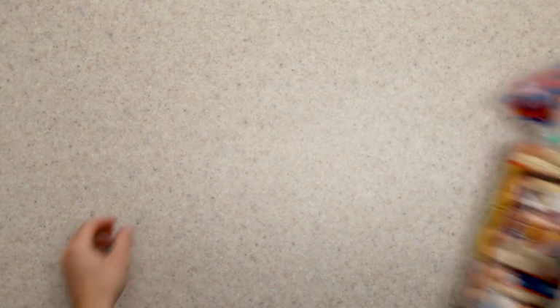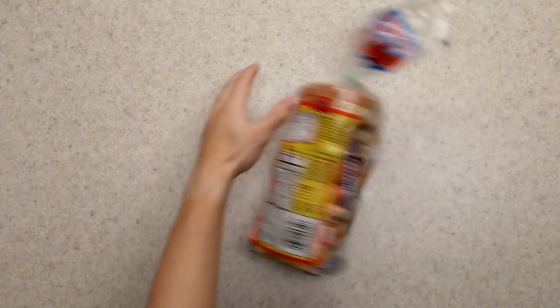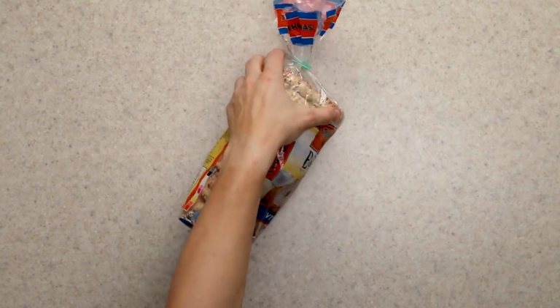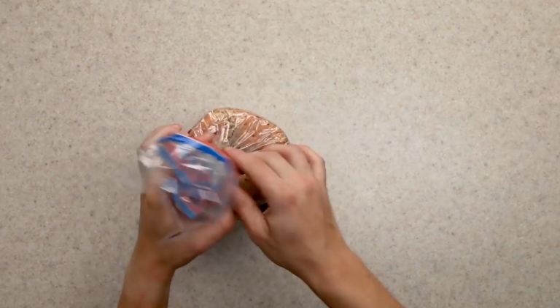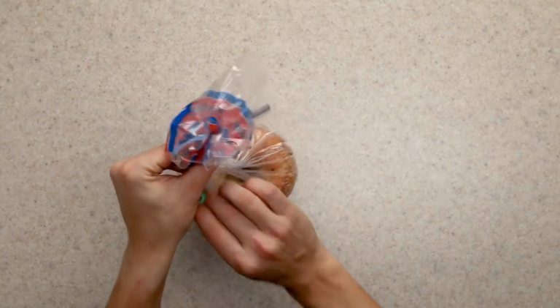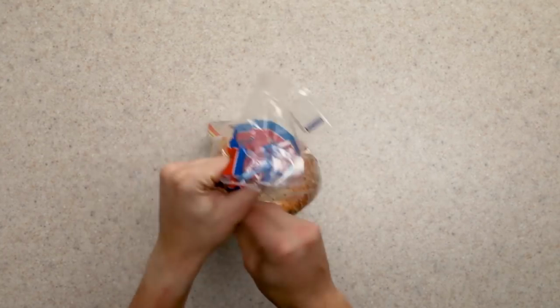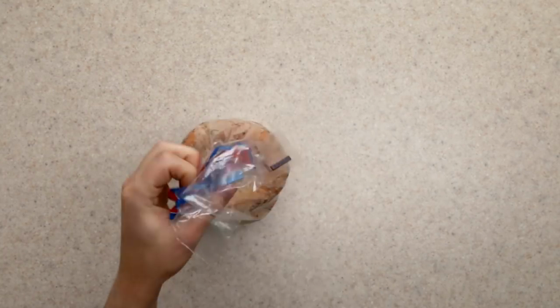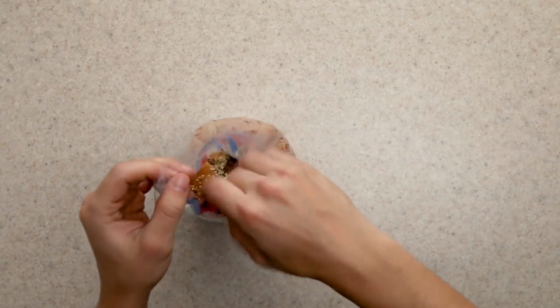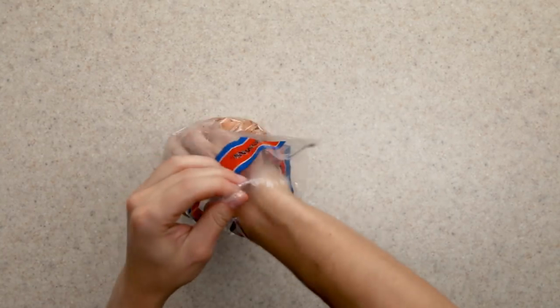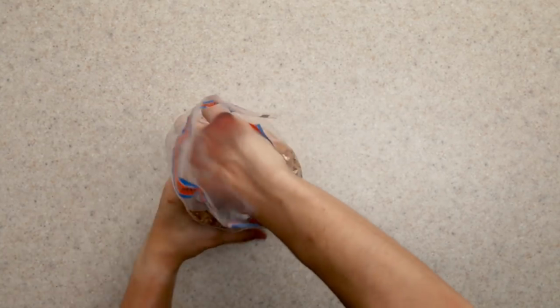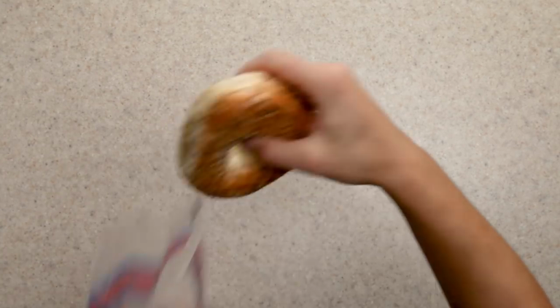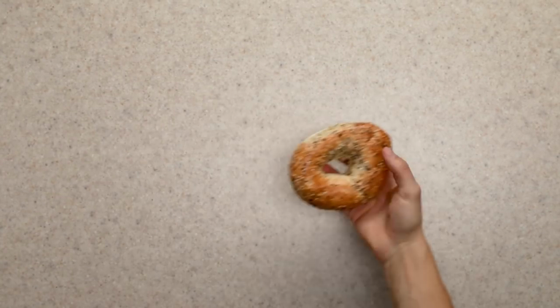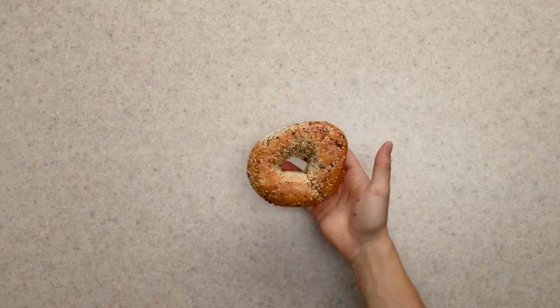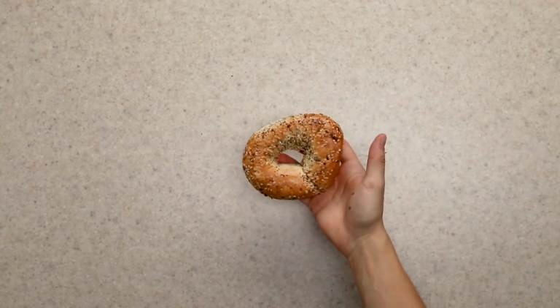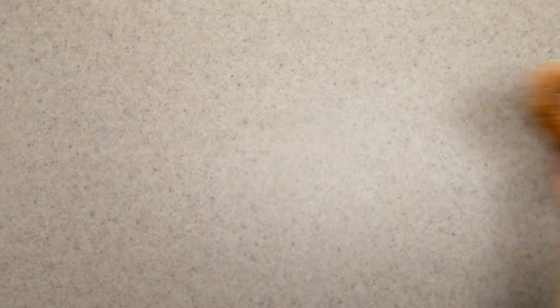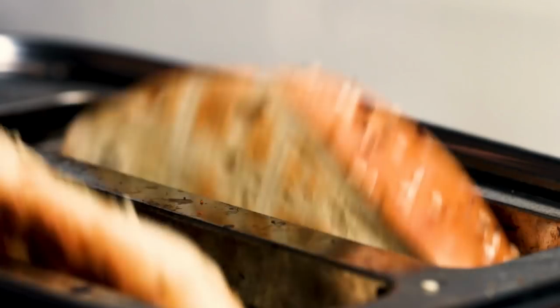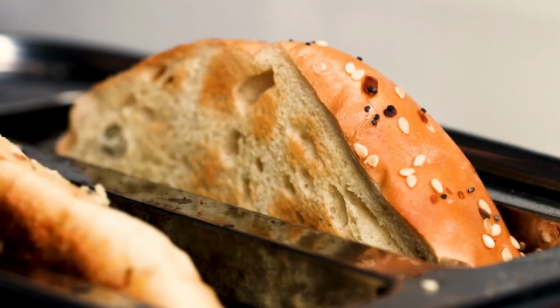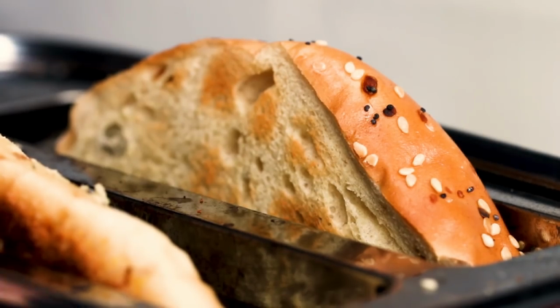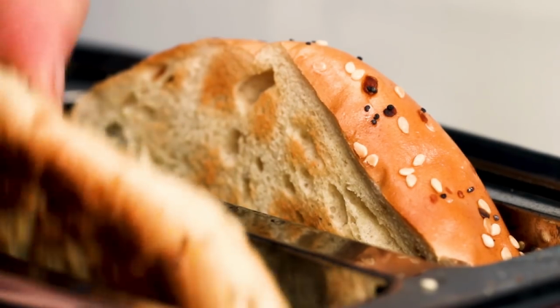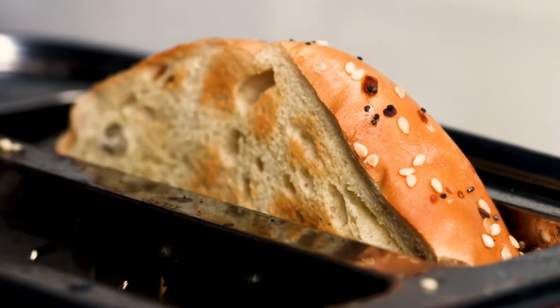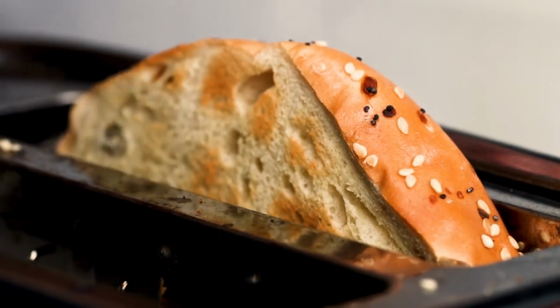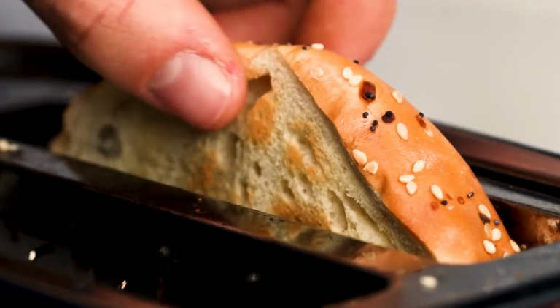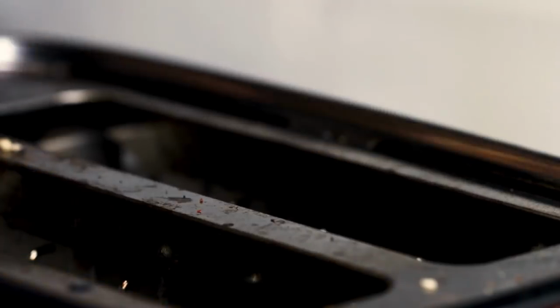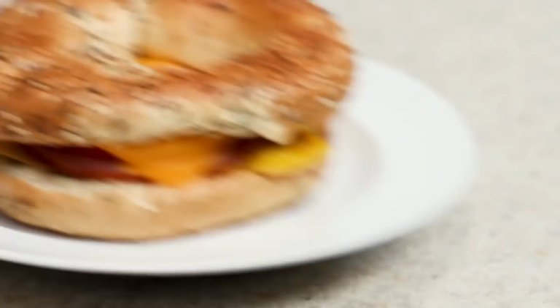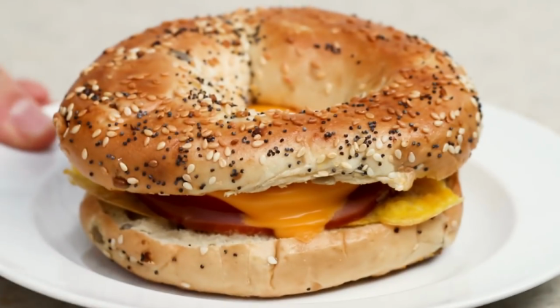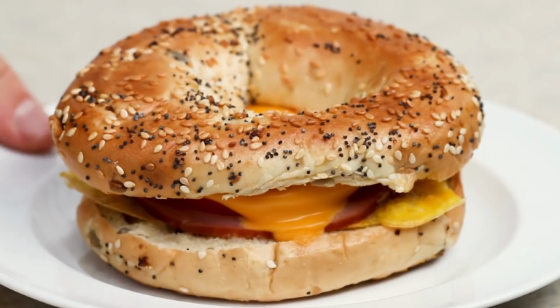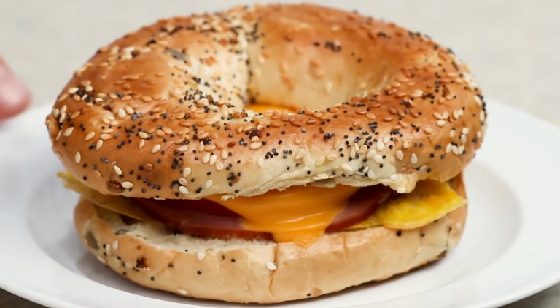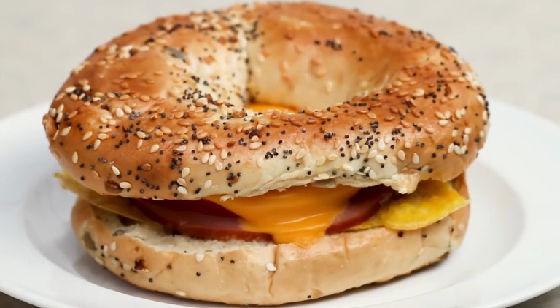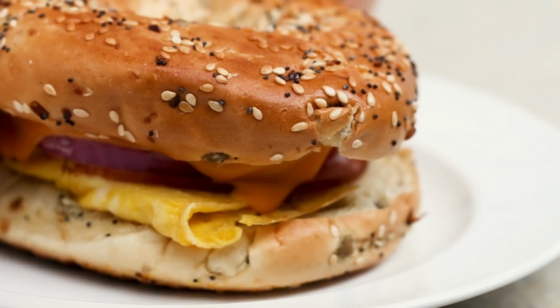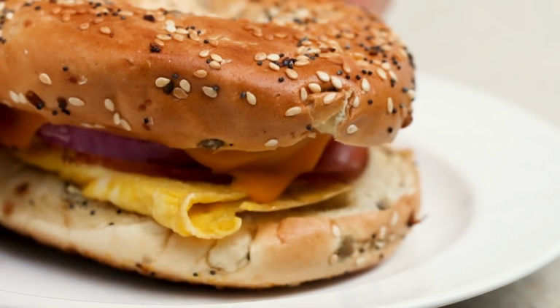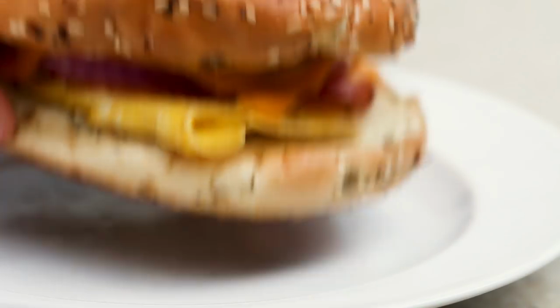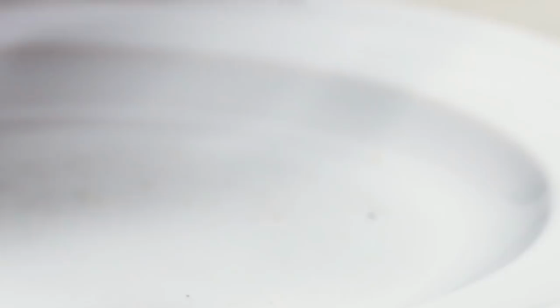I buy most of my bagels from the grocery store, so for this first comparison I've decided to use the brand that I usually get. It's pre-sliced and consistently good, which is really all you can ask for from a prepackaged bagel.